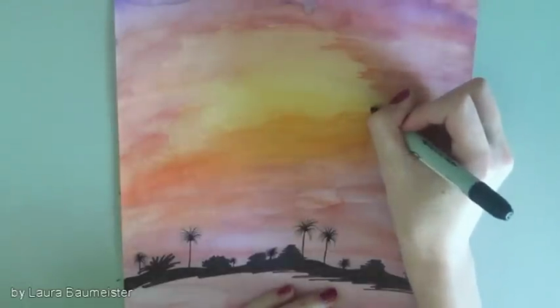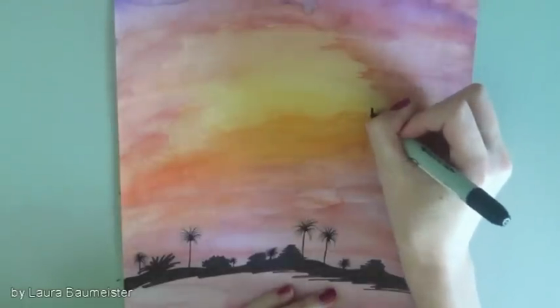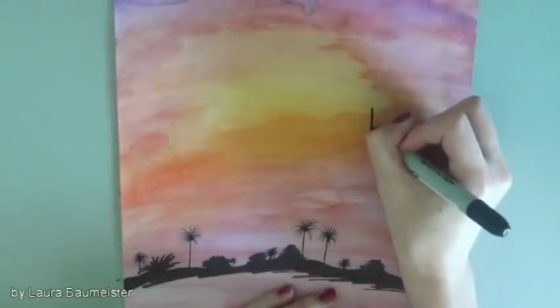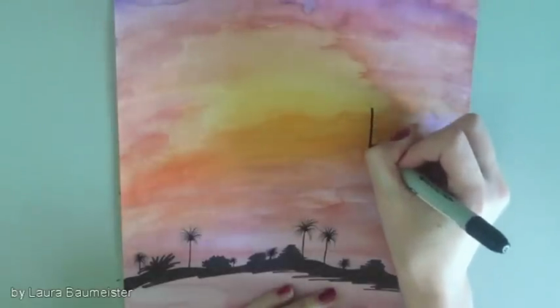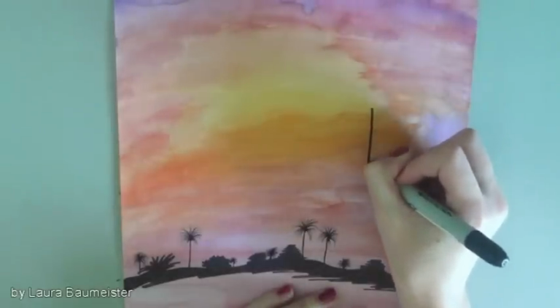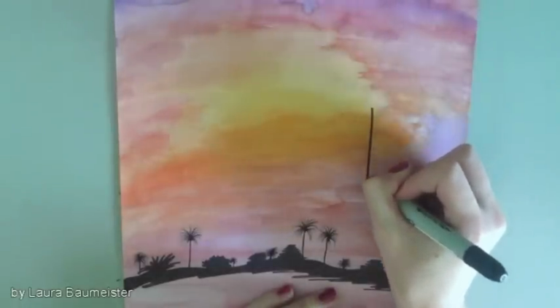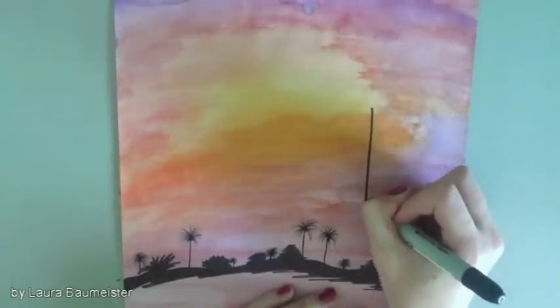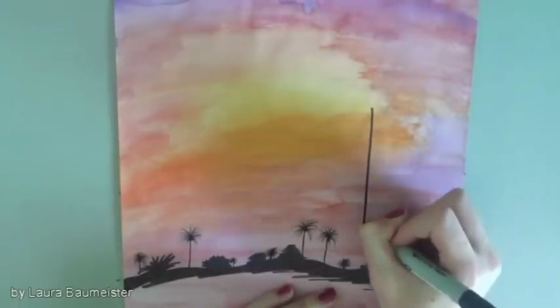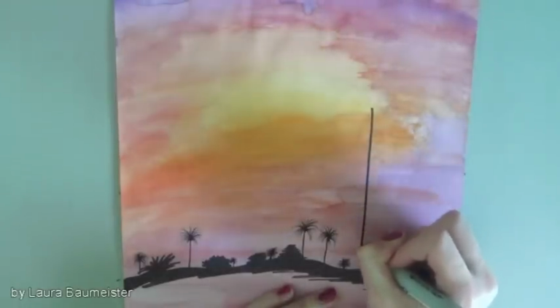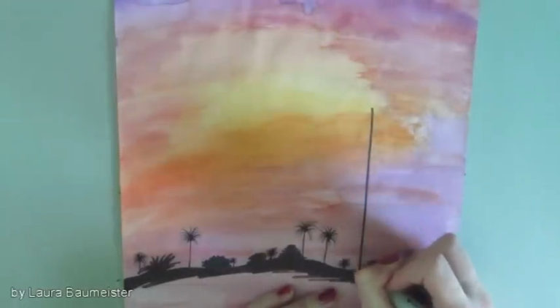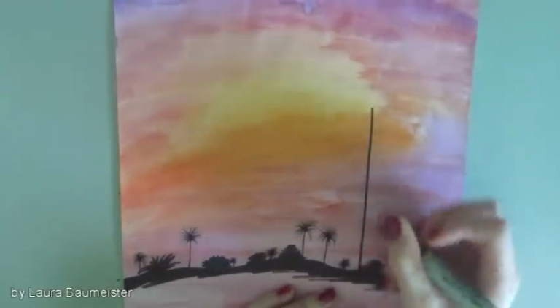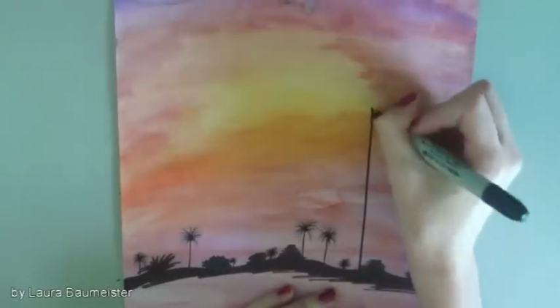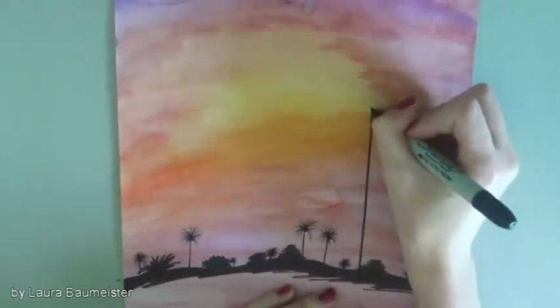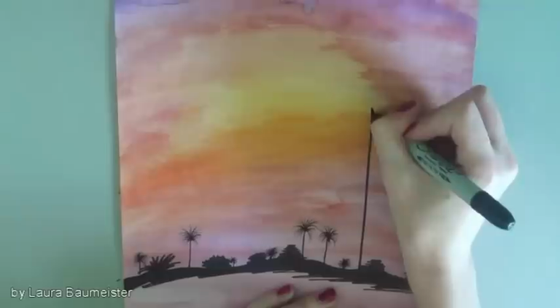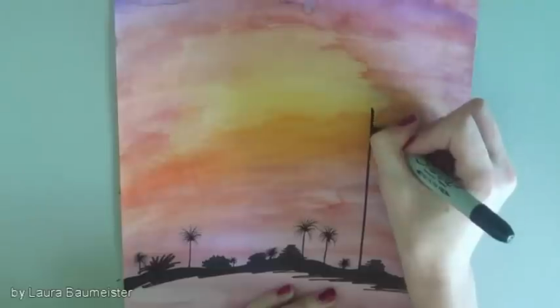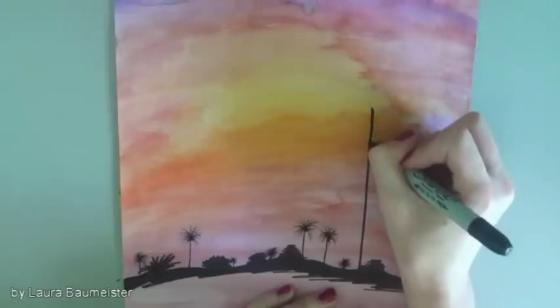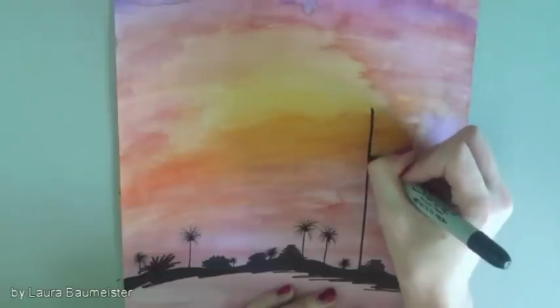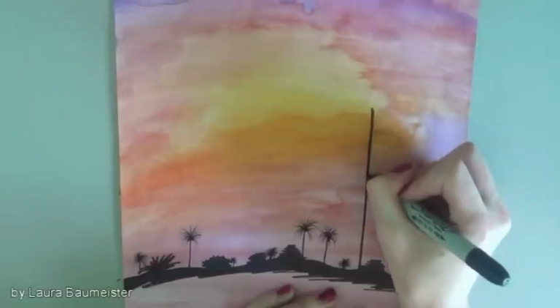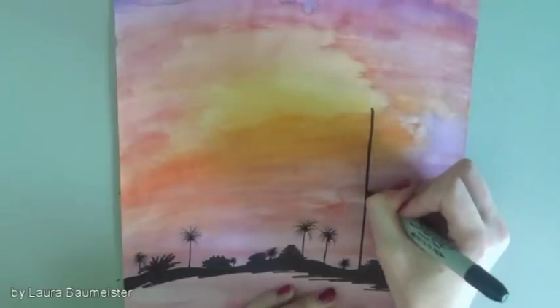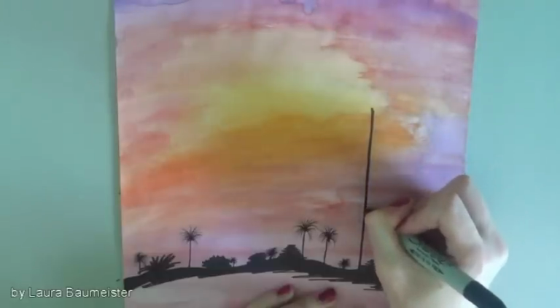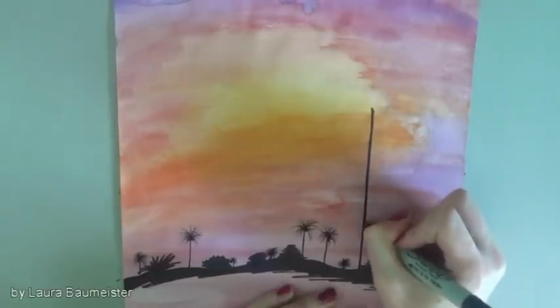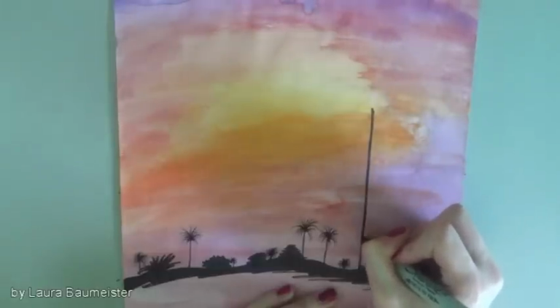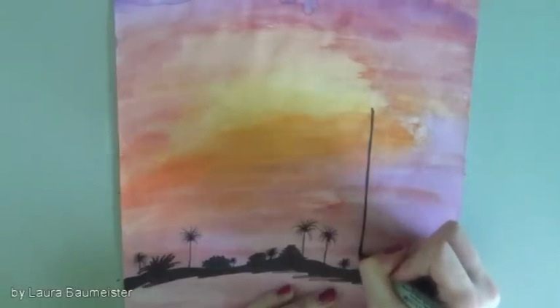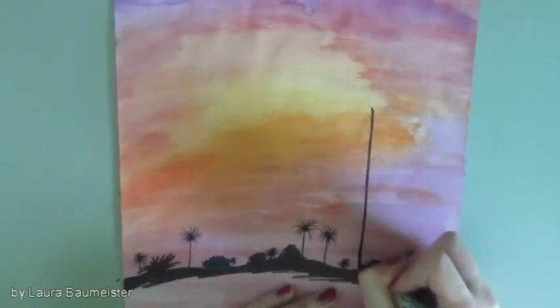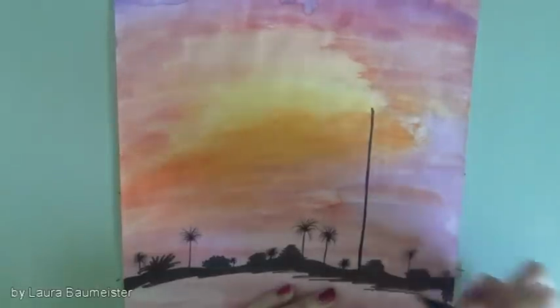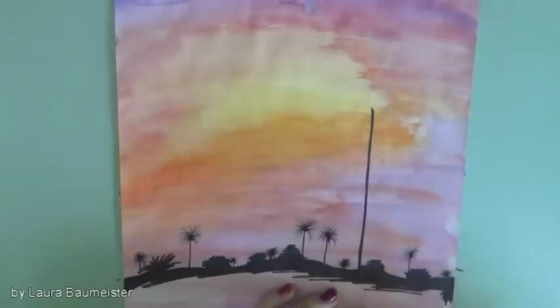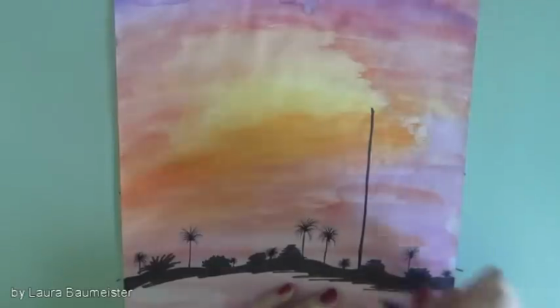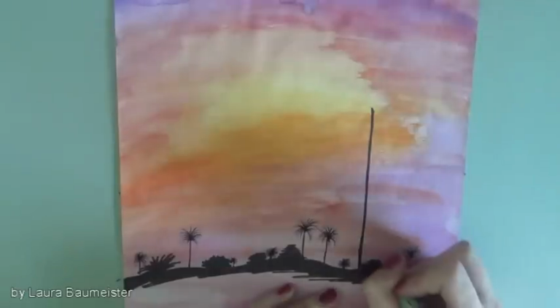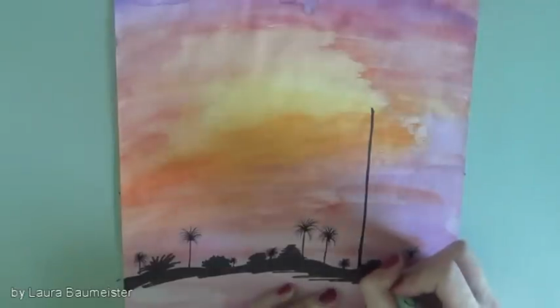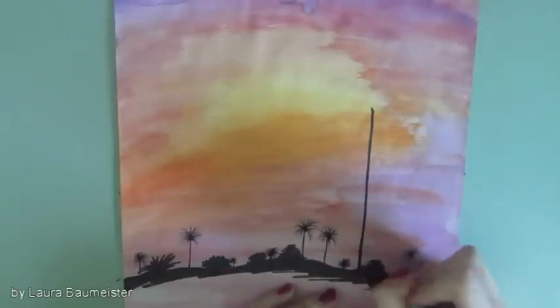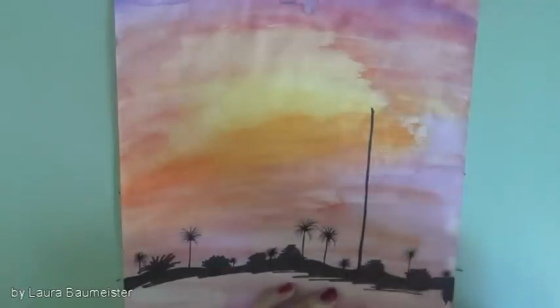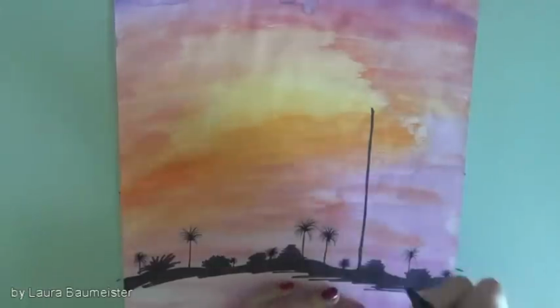Now onto the bigger palm trees in the foreground. Start by drawing a line for the tree trunk — it doesn't have to be perfect — and then add some longer branches on top.